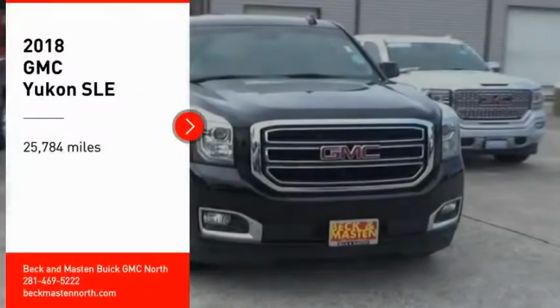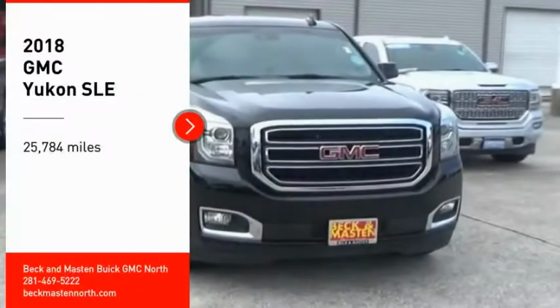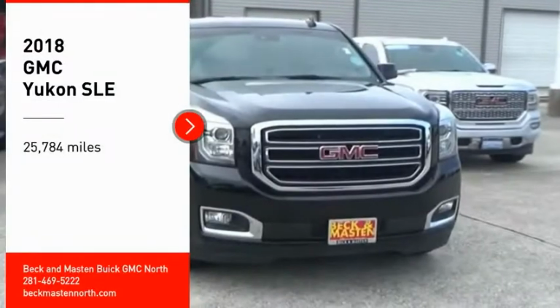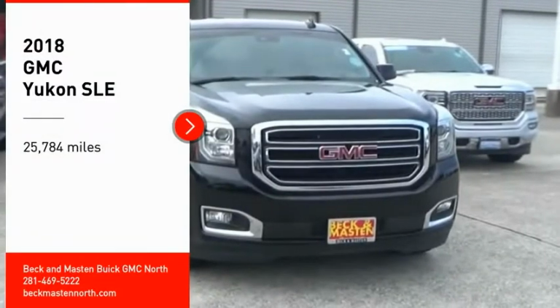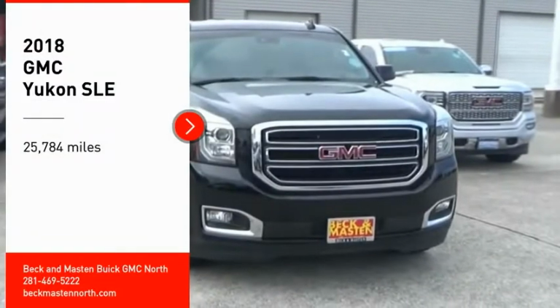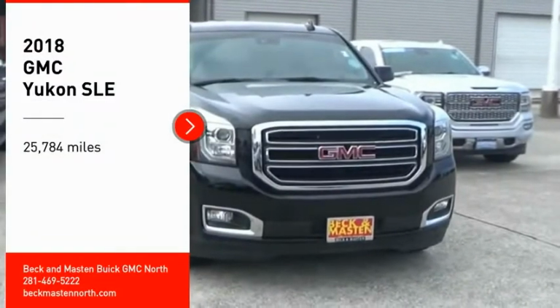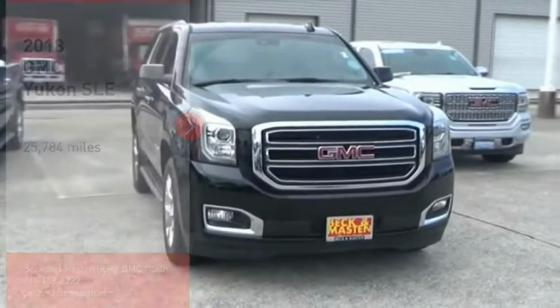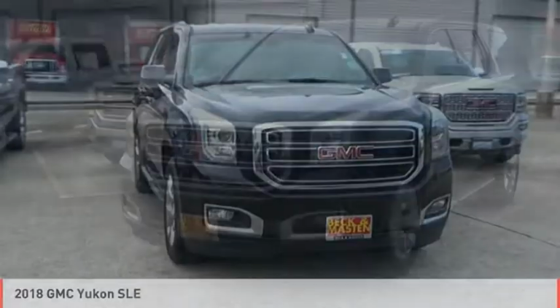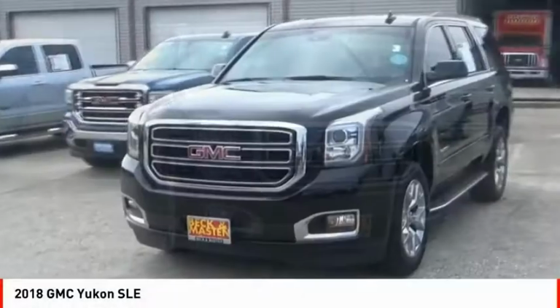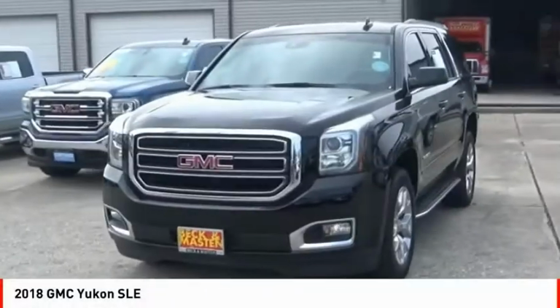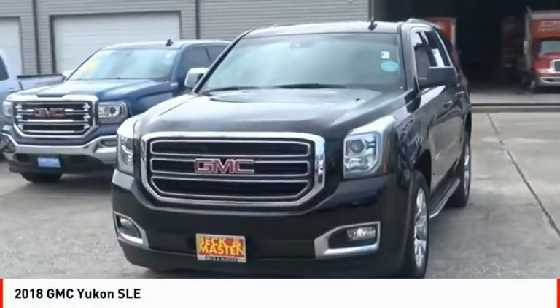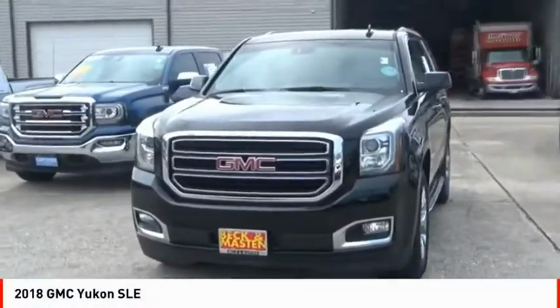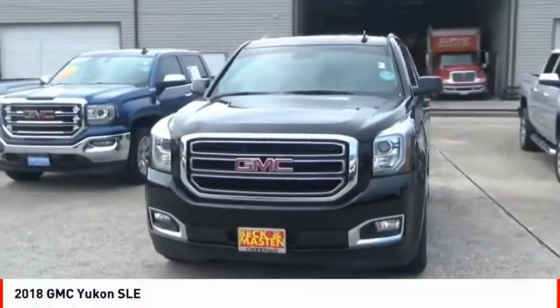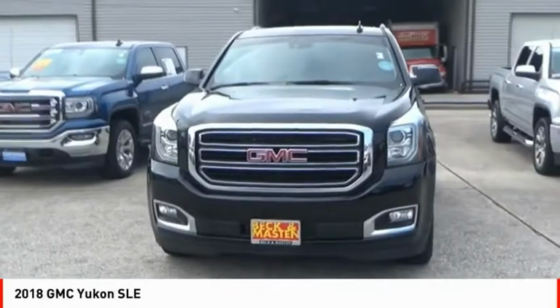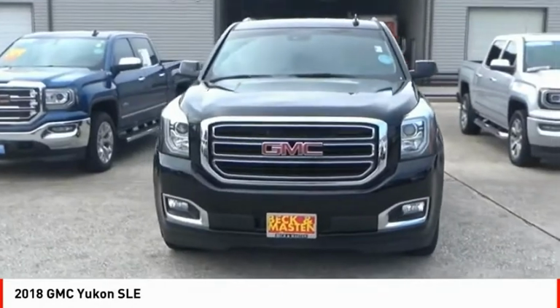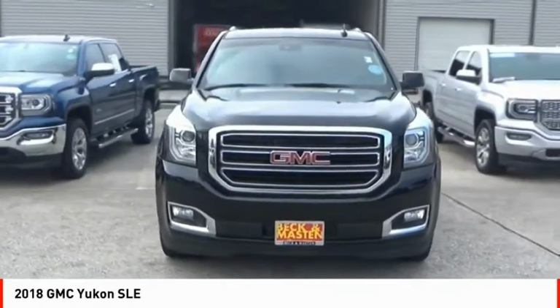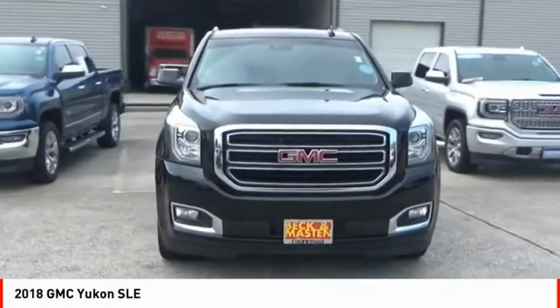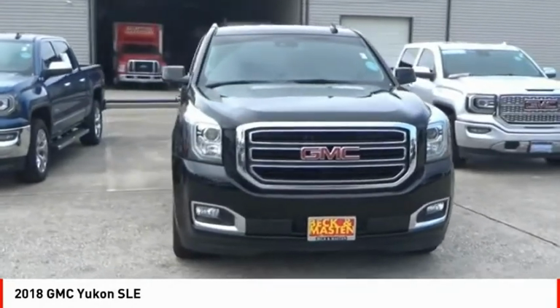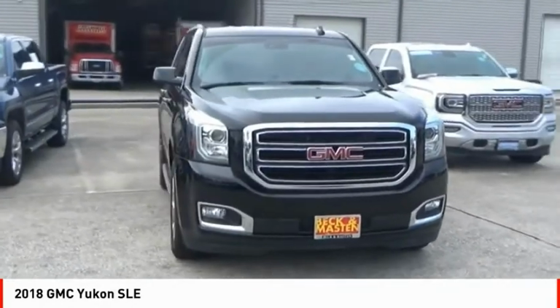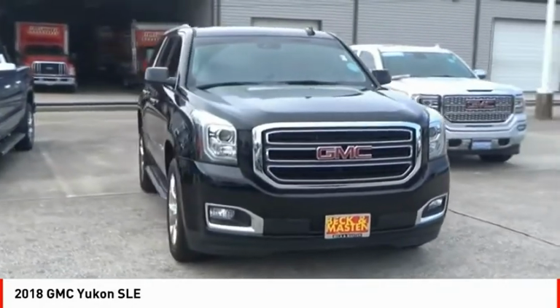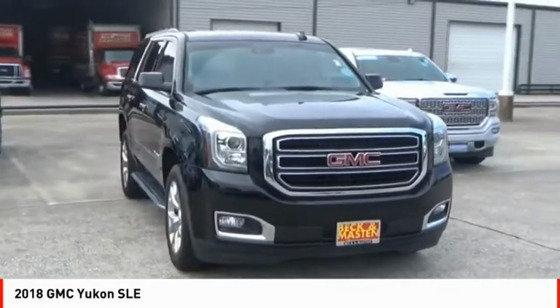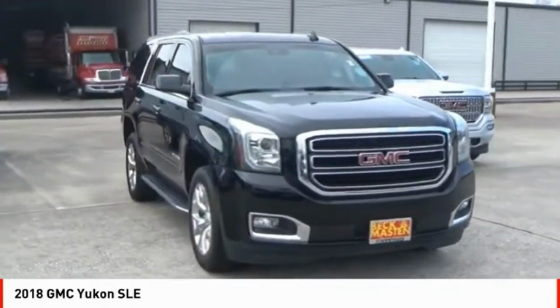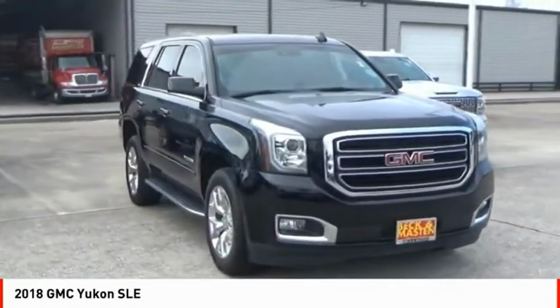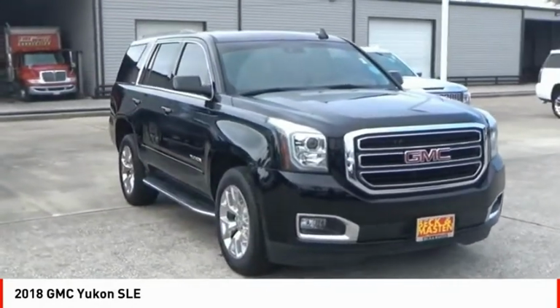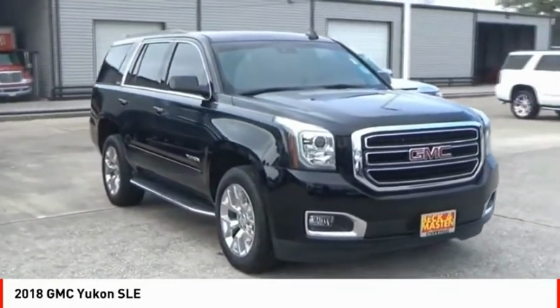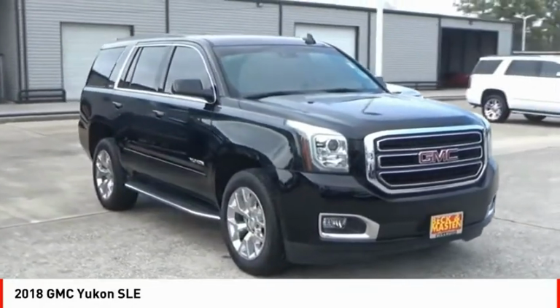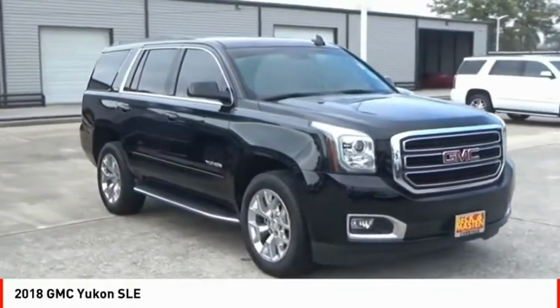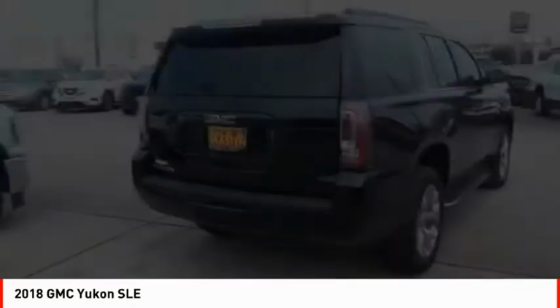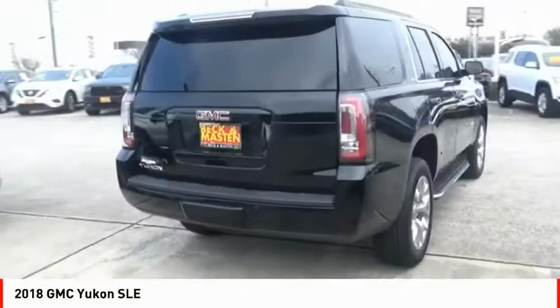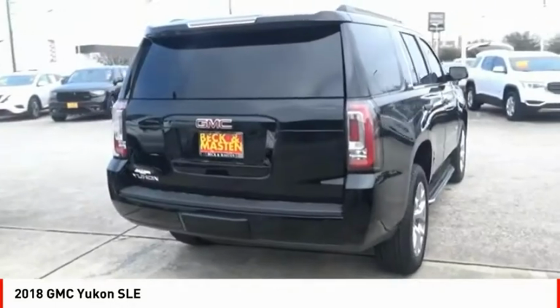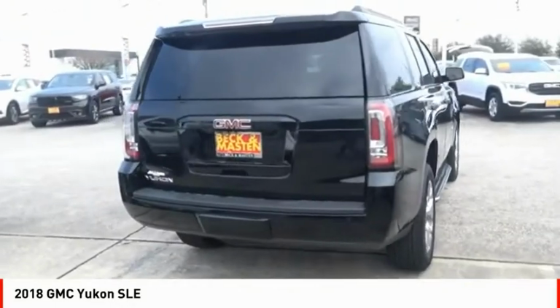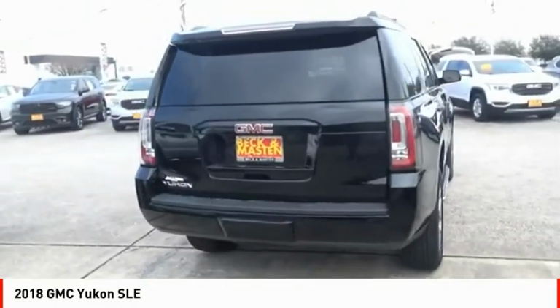Come test drive the 2018 Yukon. Peace of mind comes standard with GMC's 100,000 mile 5-year powertrain warranty and Yukon's 5-star frontal crash test rating.